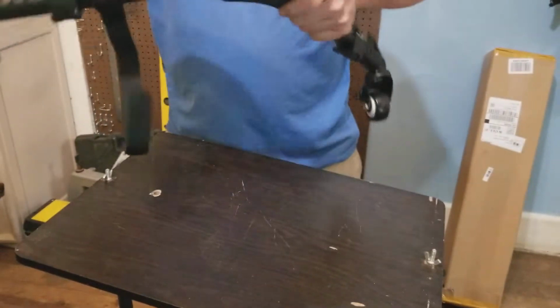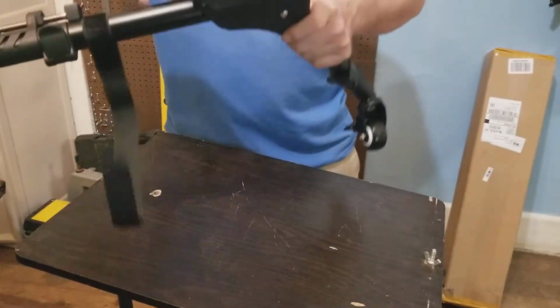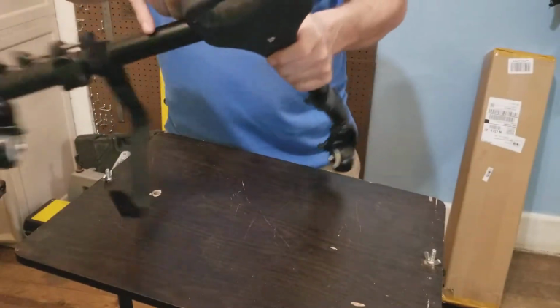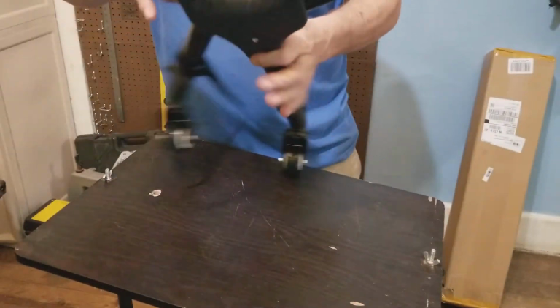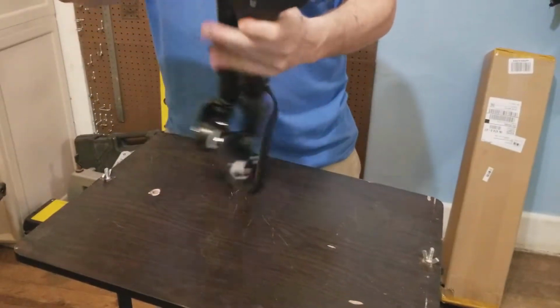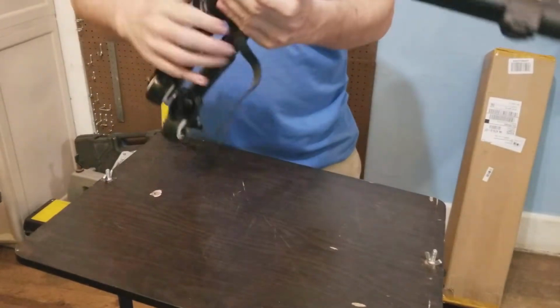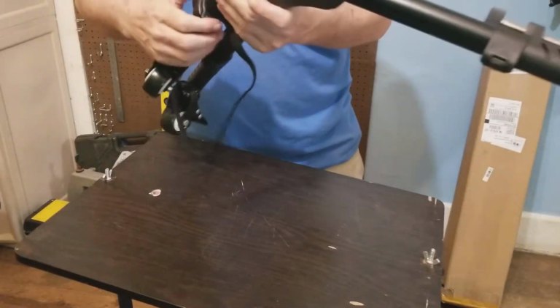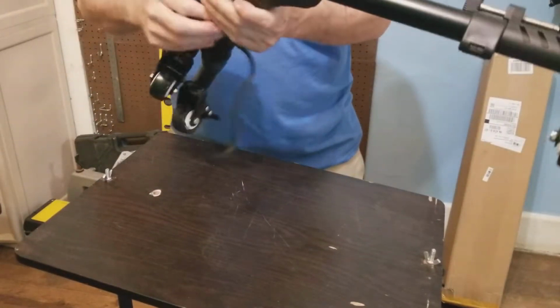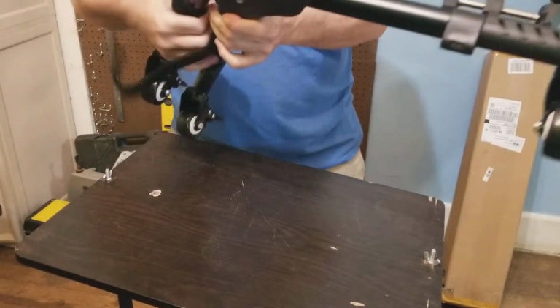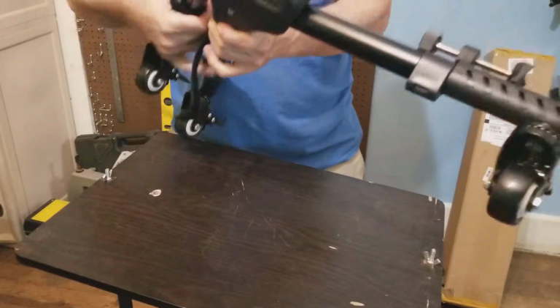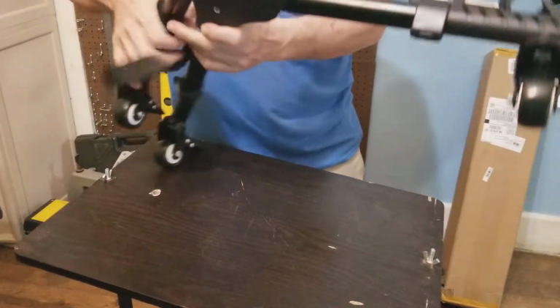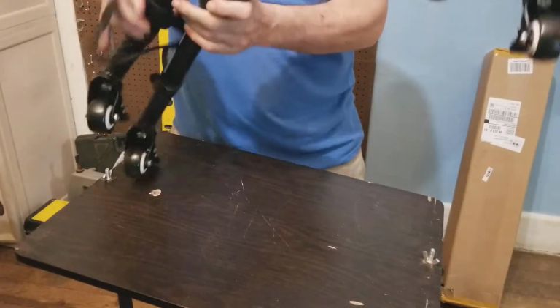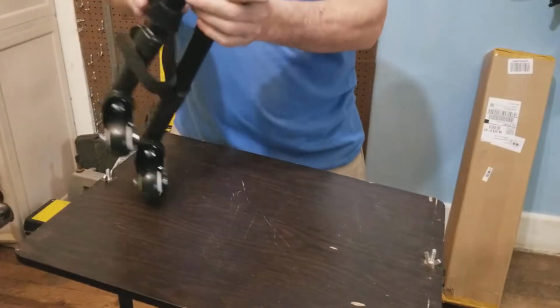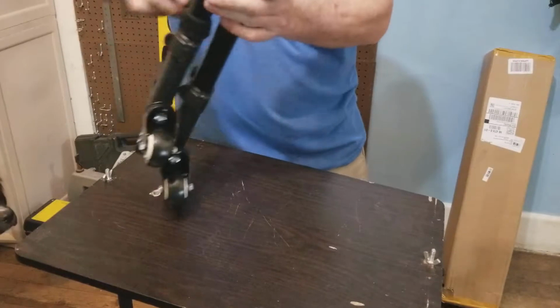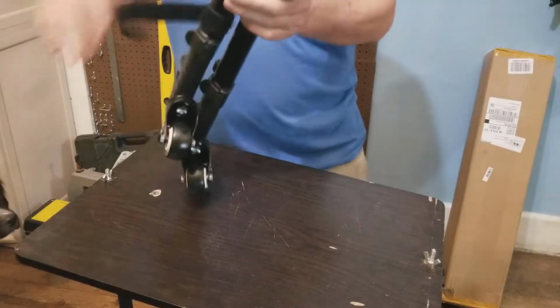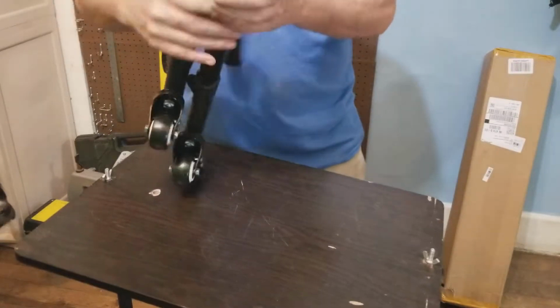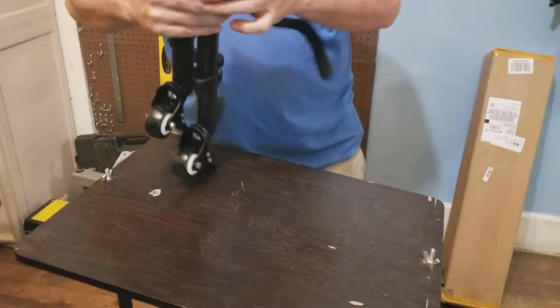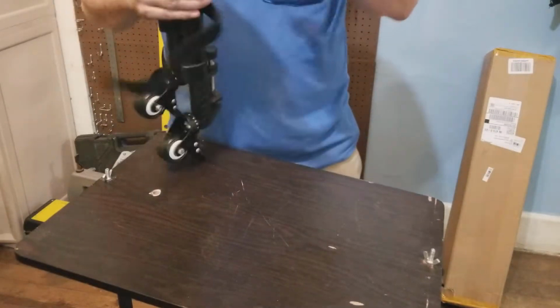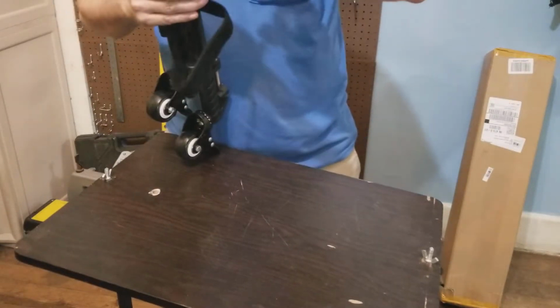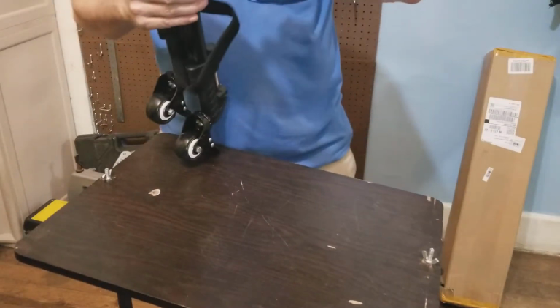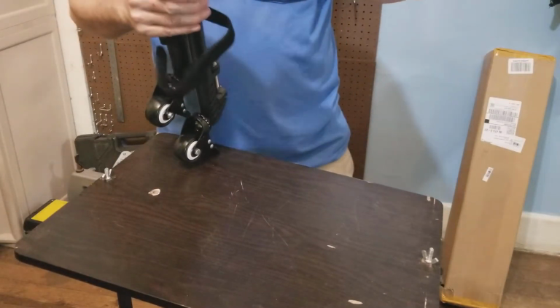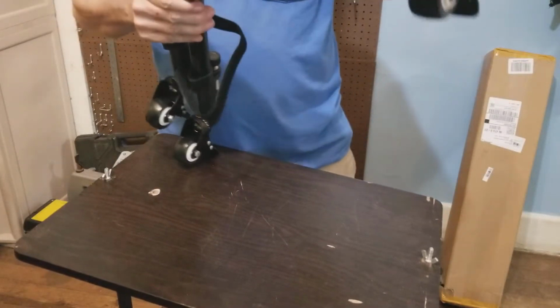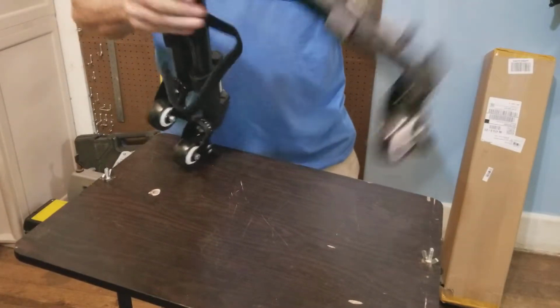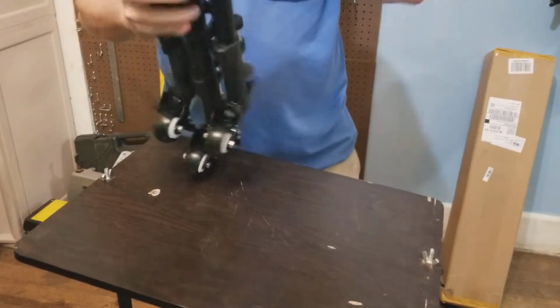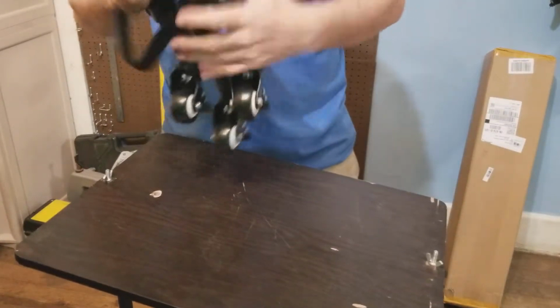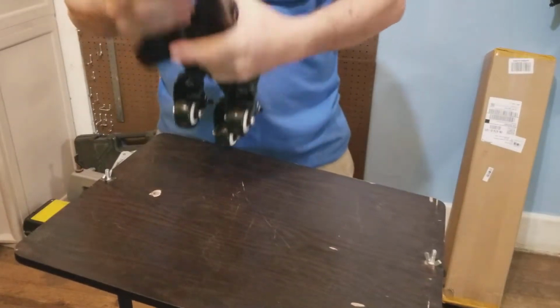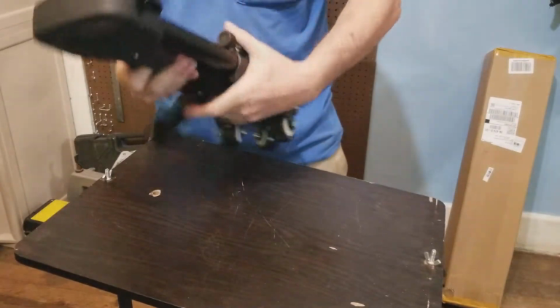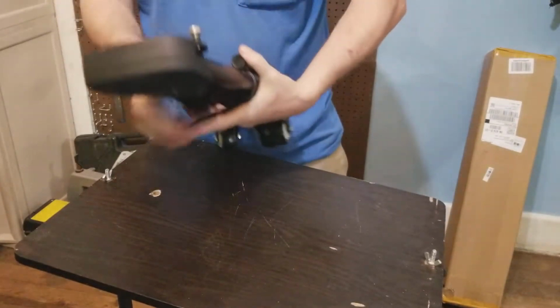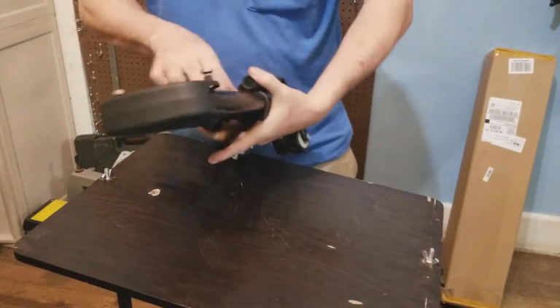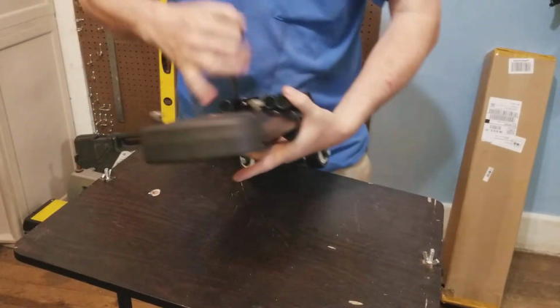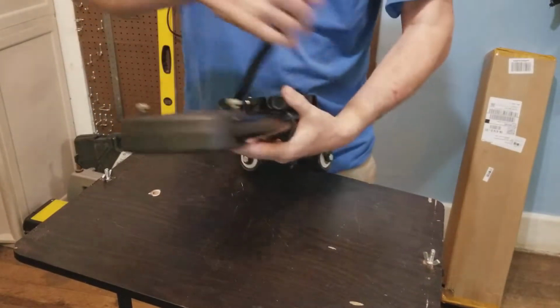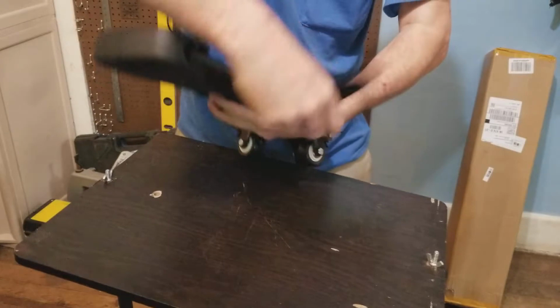So yeah, I'm excited to do some testing with this. We've got to wait for the tripod to come in, but then you can secure it.